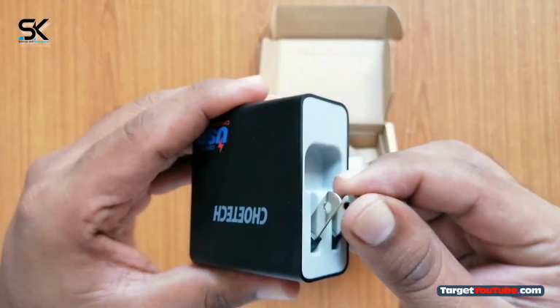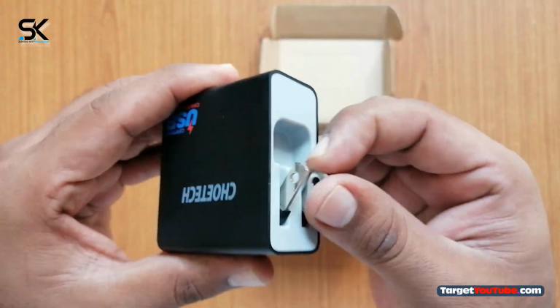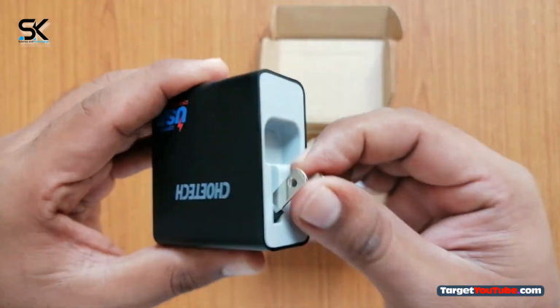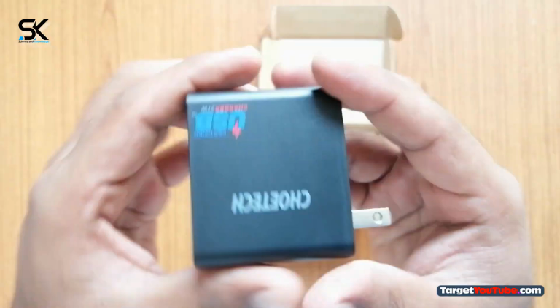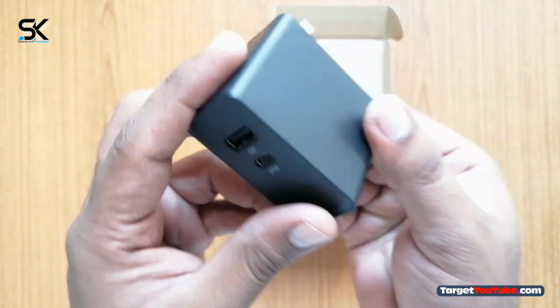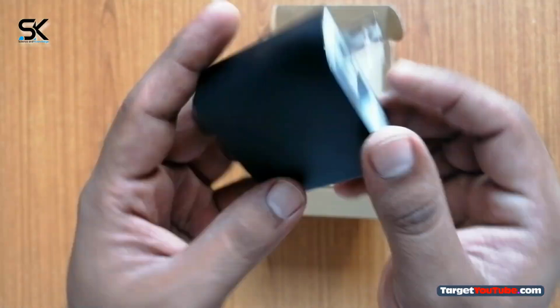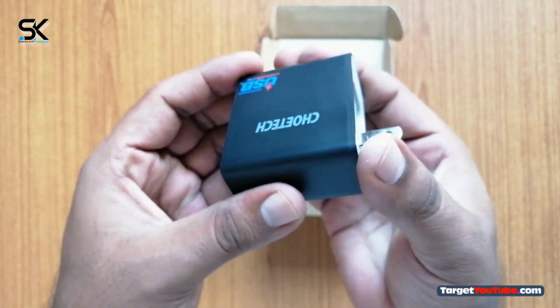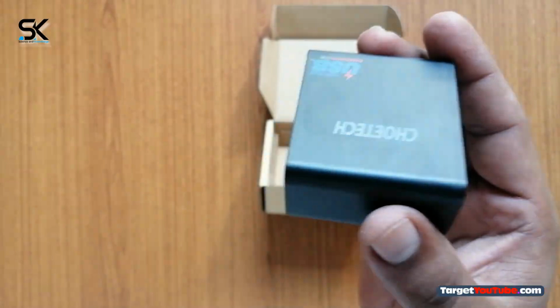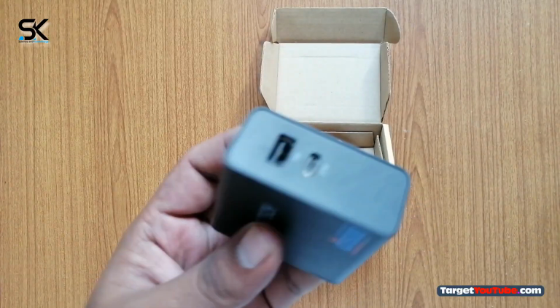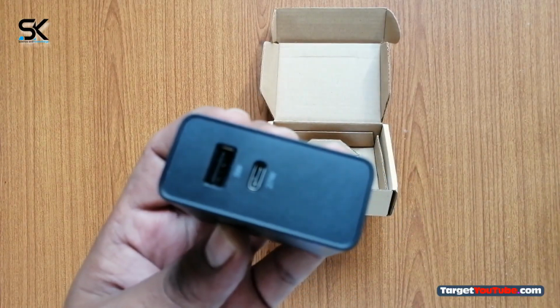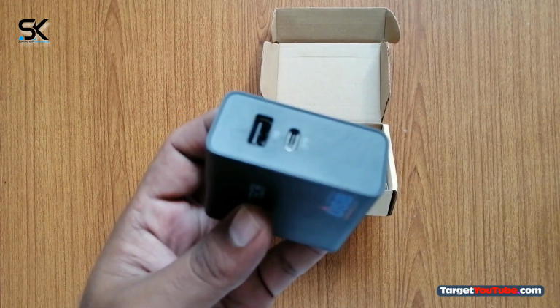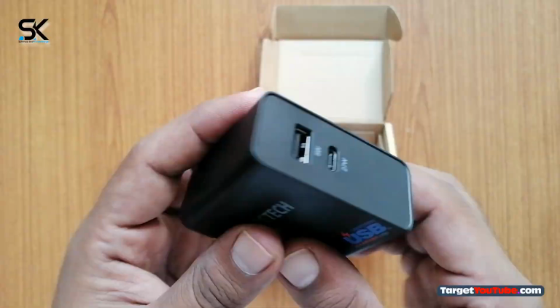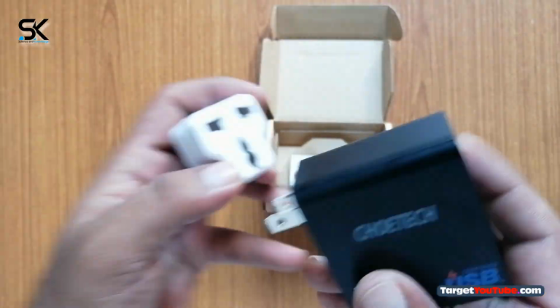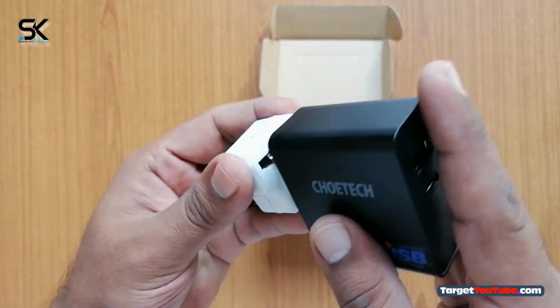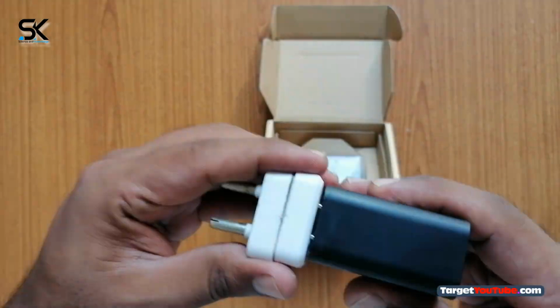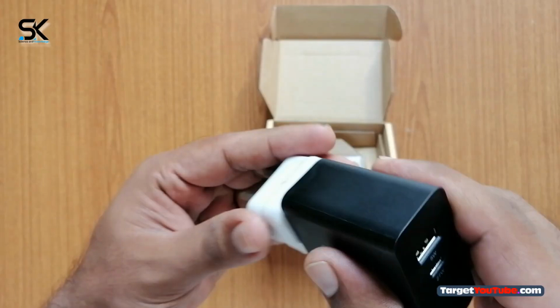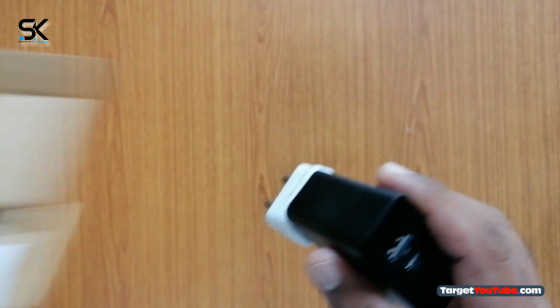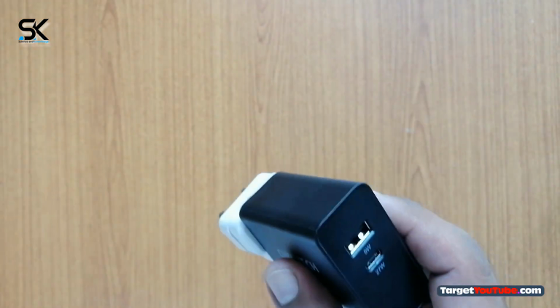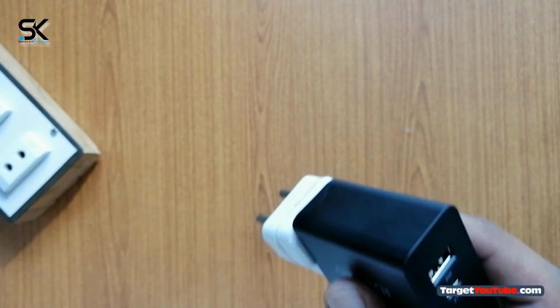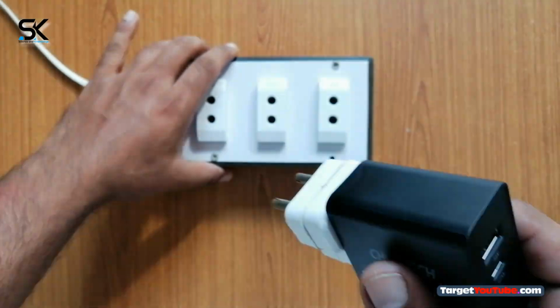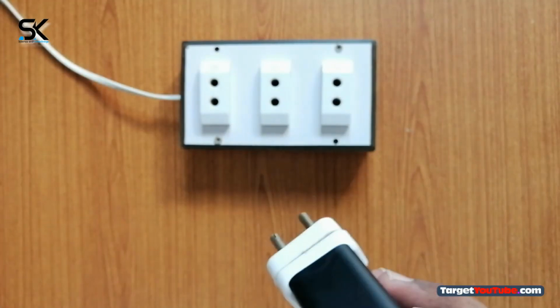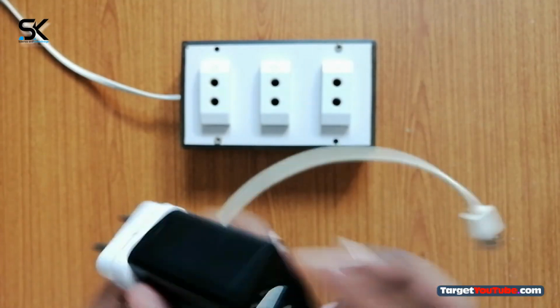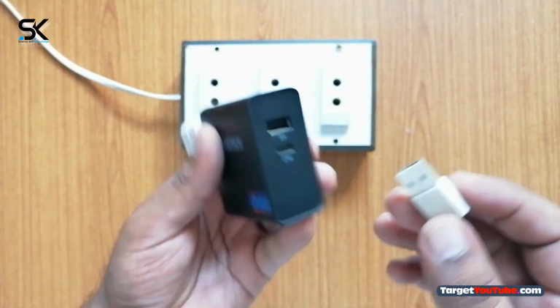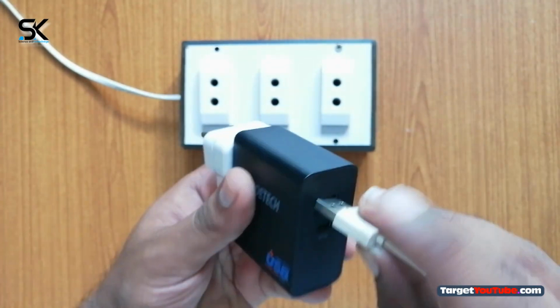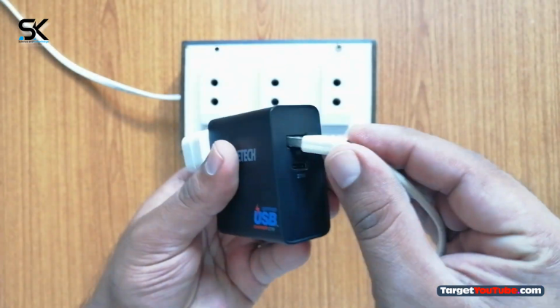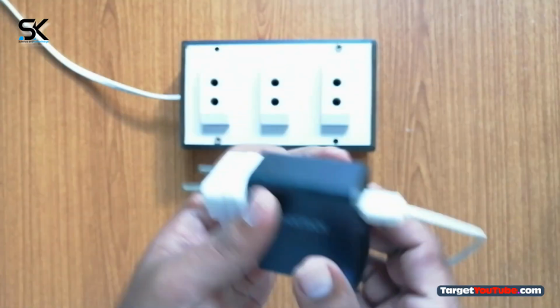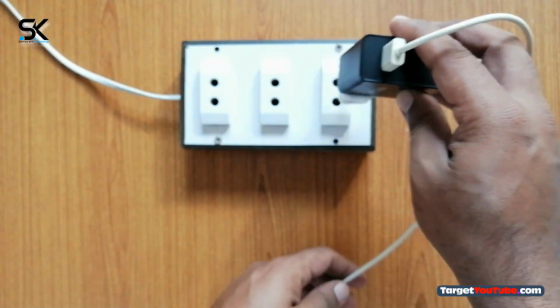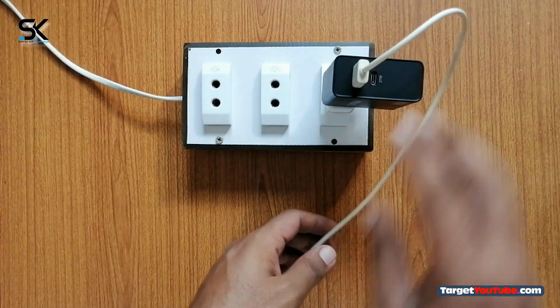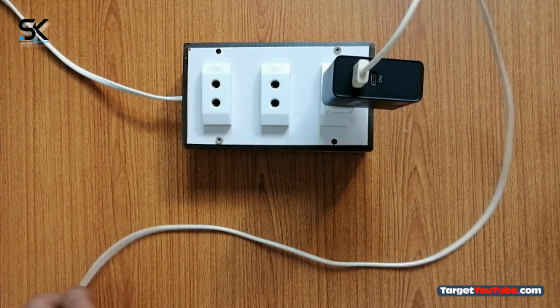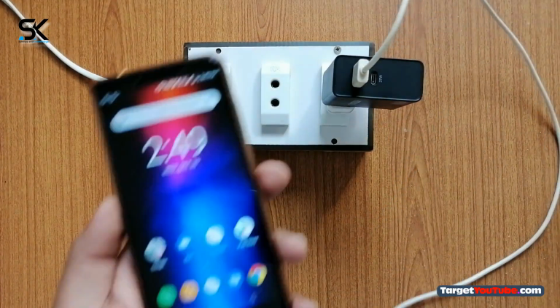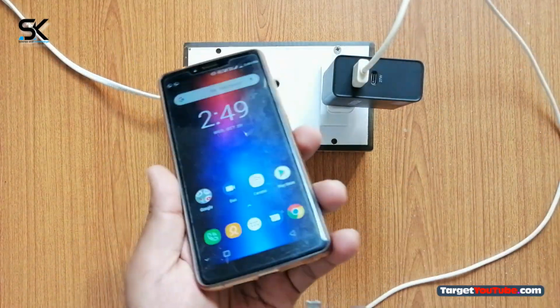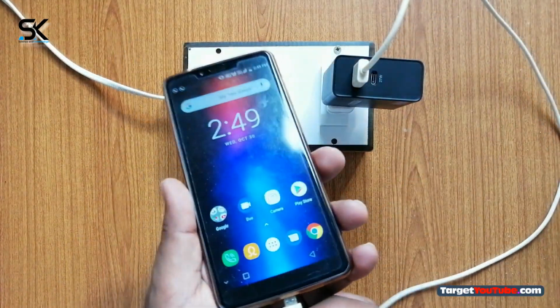Portable design and international voltage compatibility make it the ideal travel companion. Easily slip it into your pocket or carrying bag — convenient to carry.